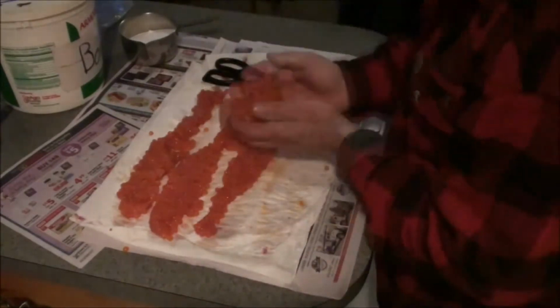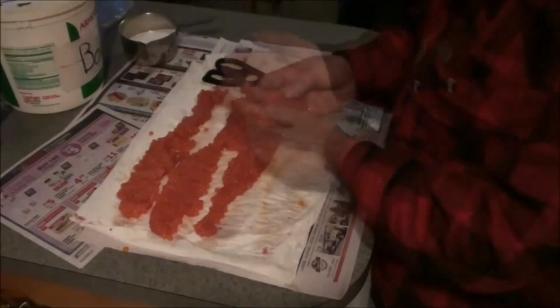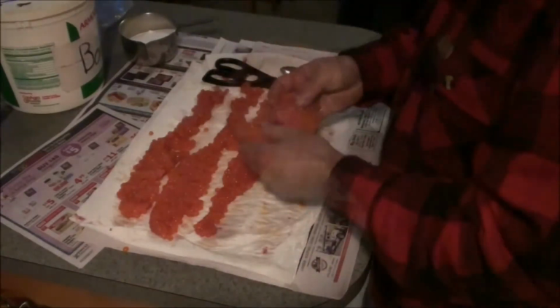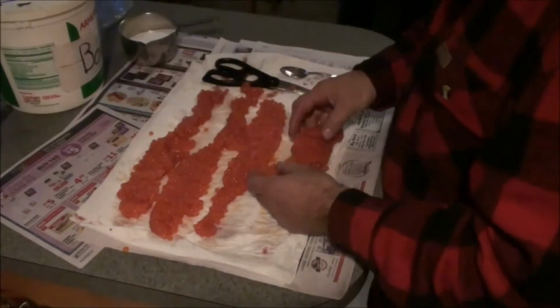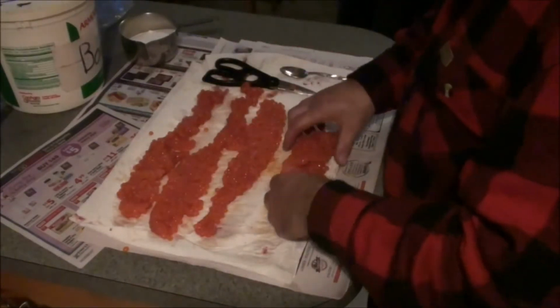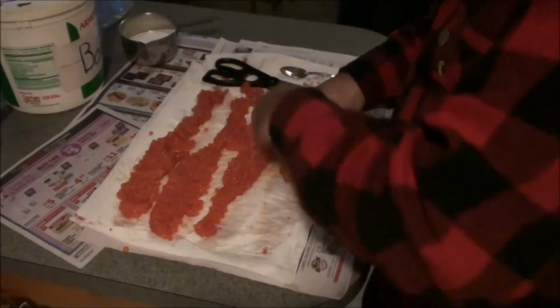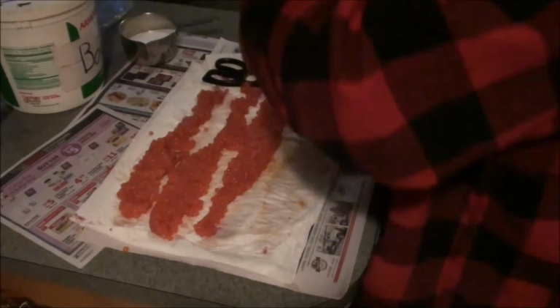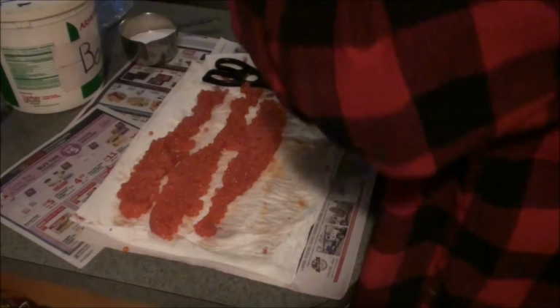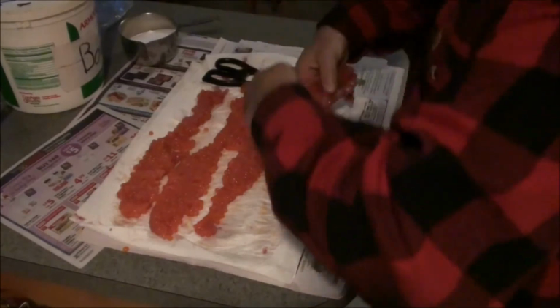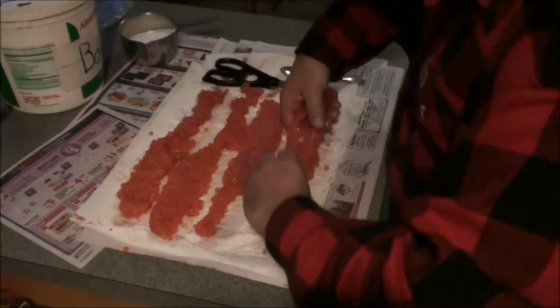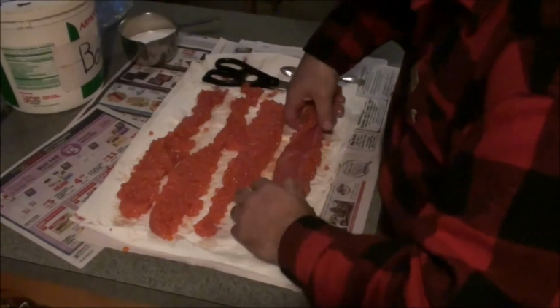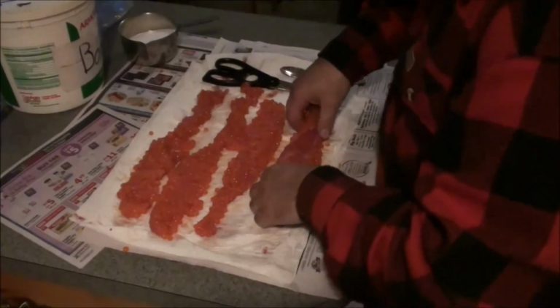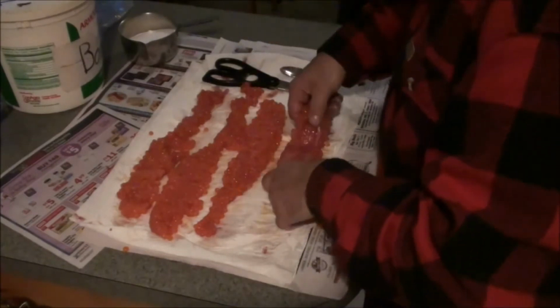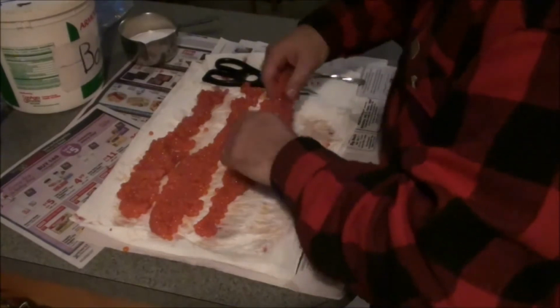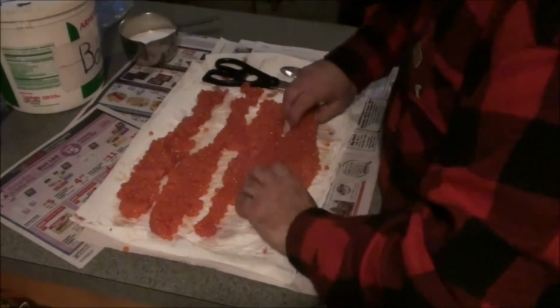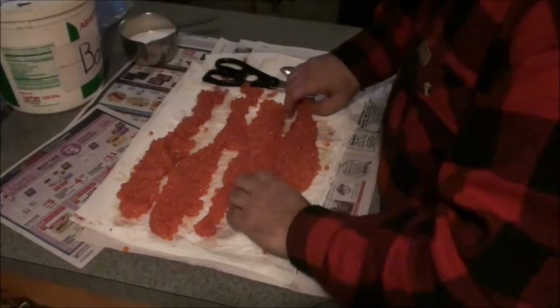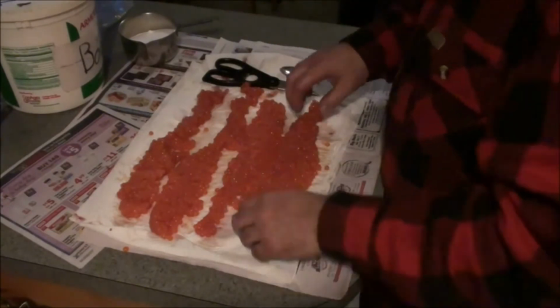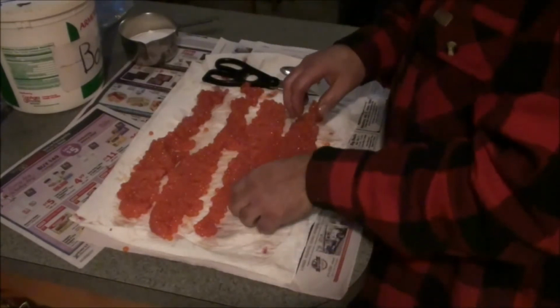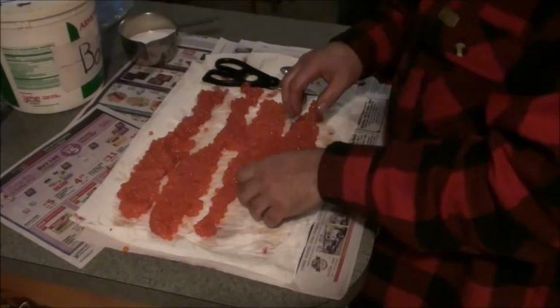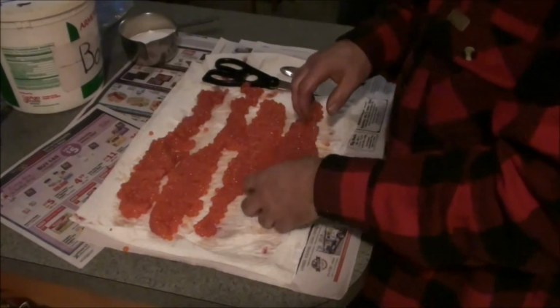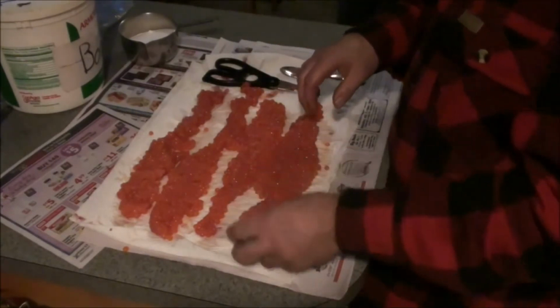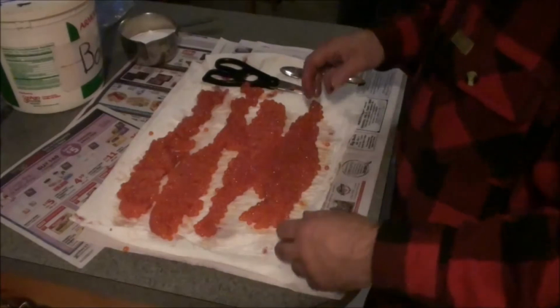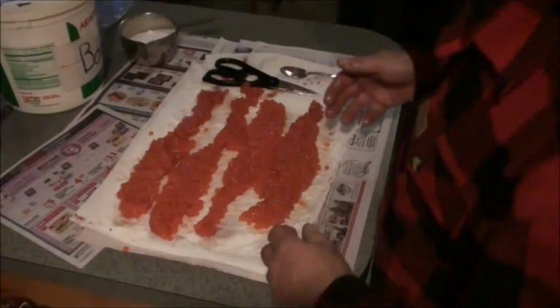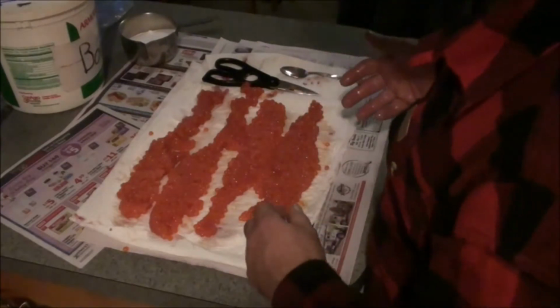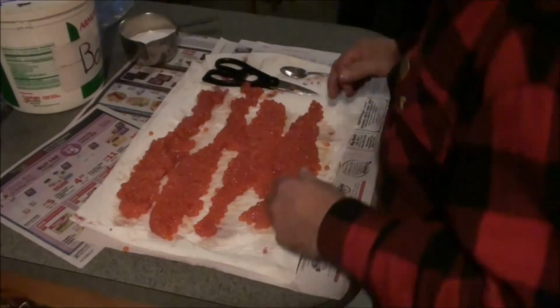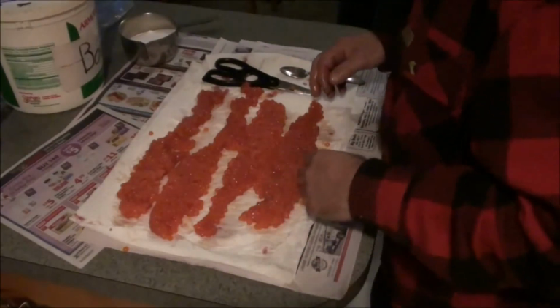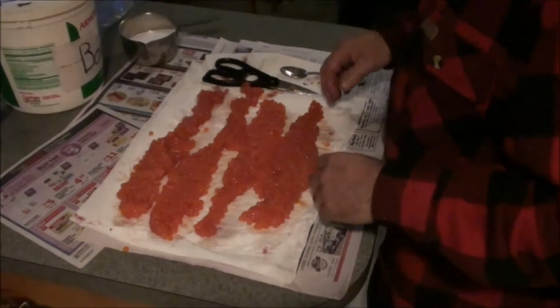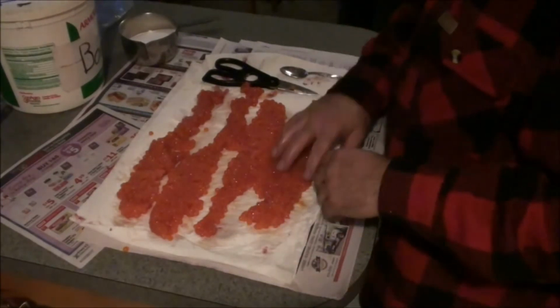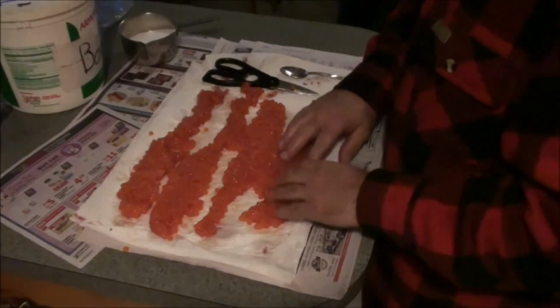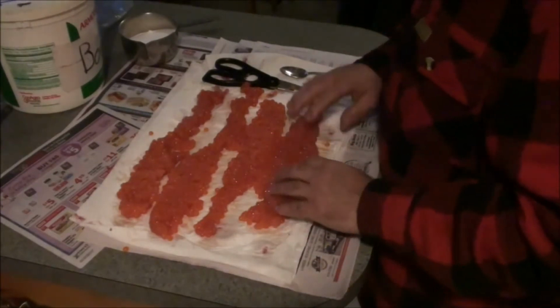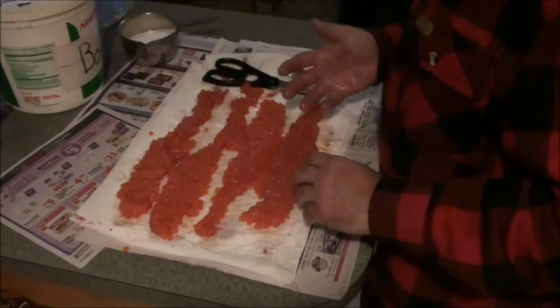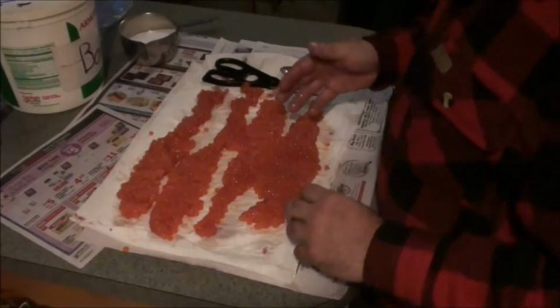Mama Rain hasn't kicked me out of the kitchen yet — she's just over there working away on something. Oh, she's making grape juice, just pulled it out of the canner. Okay, well, let that sit there a little bit.